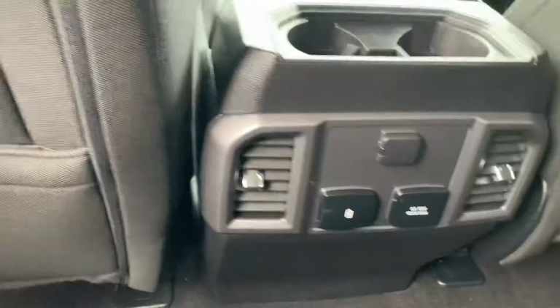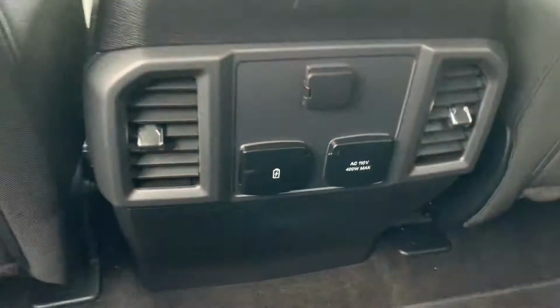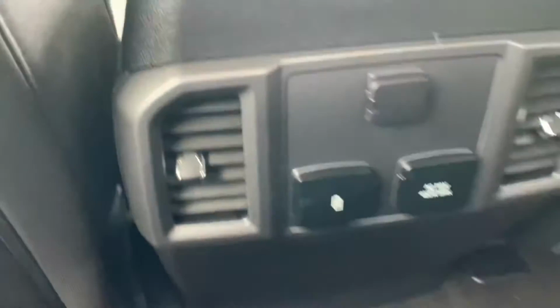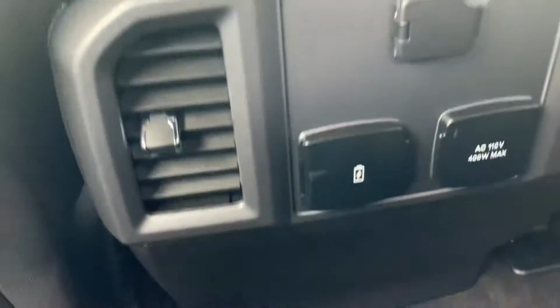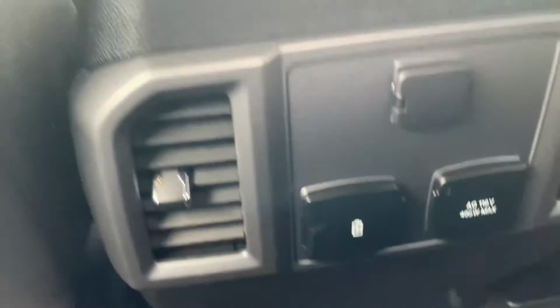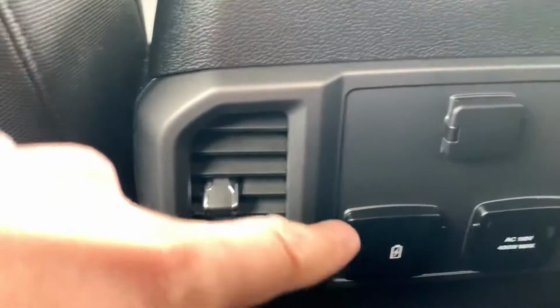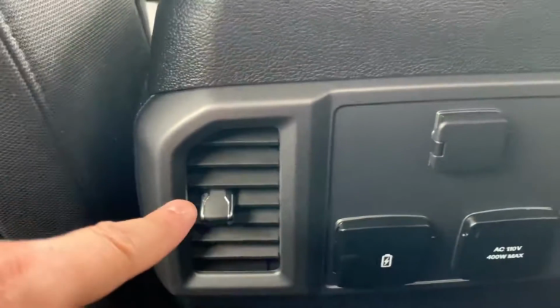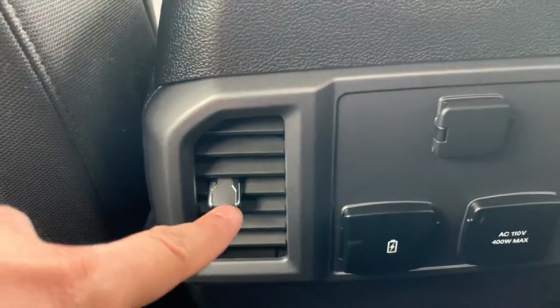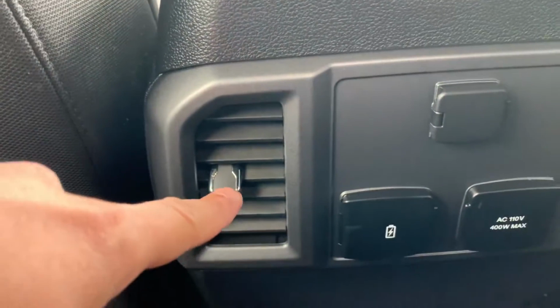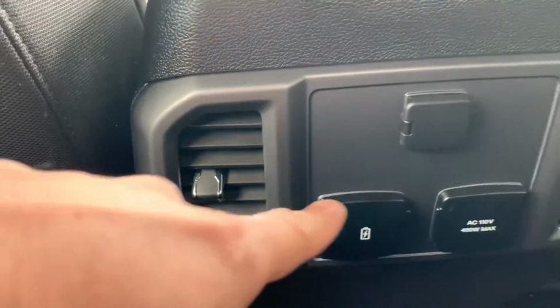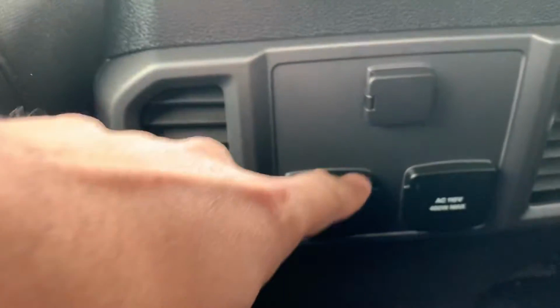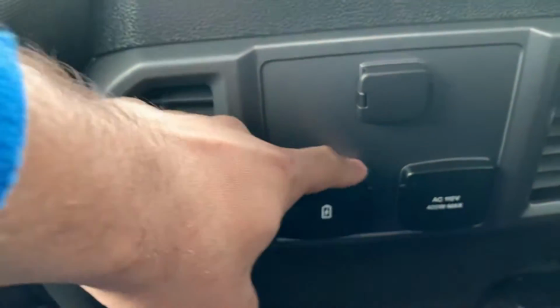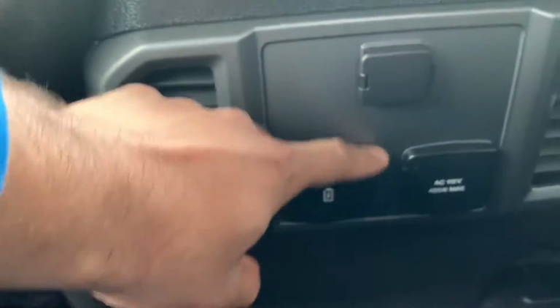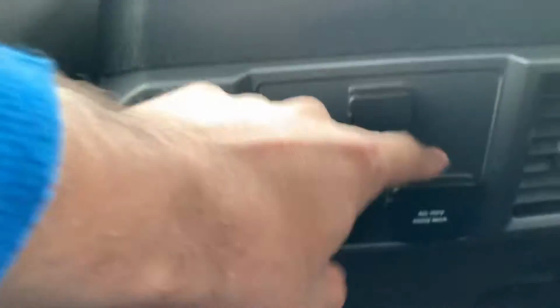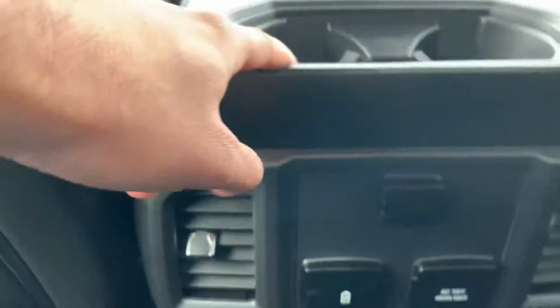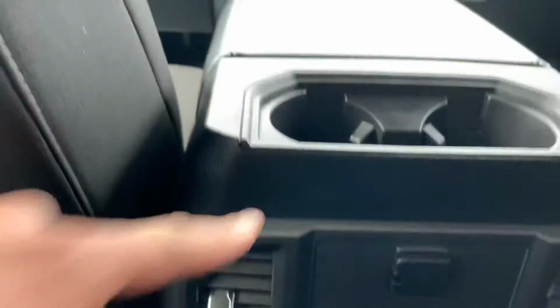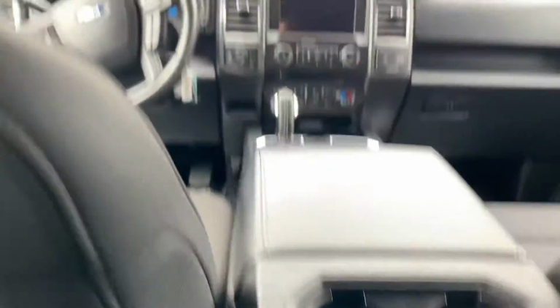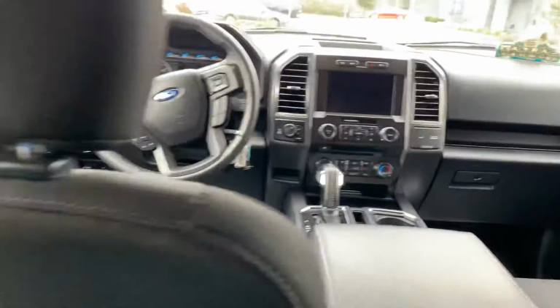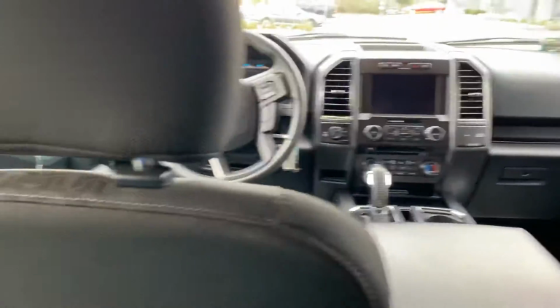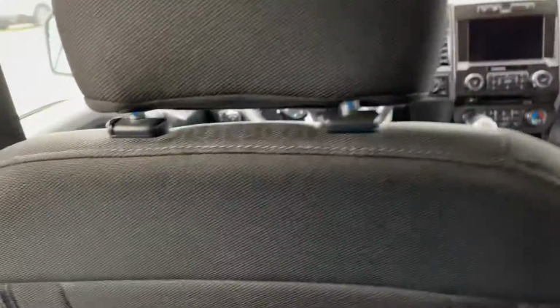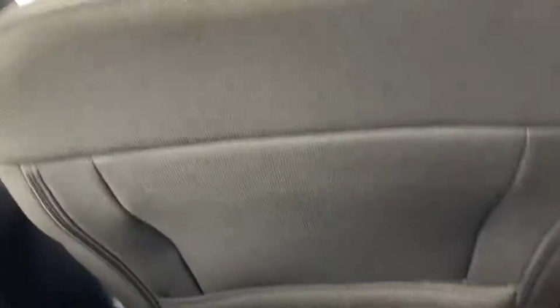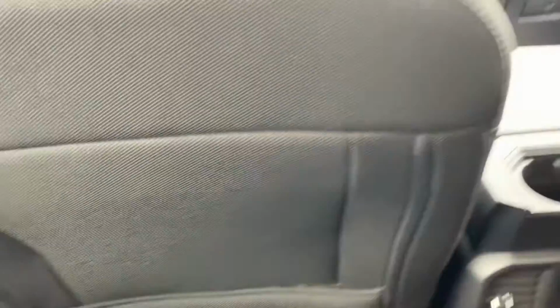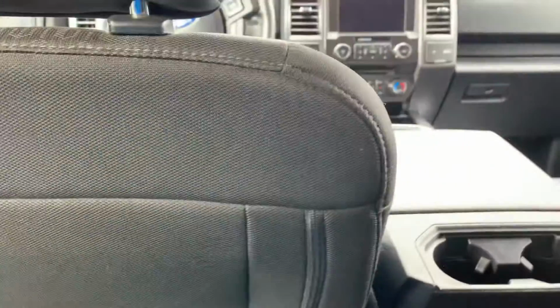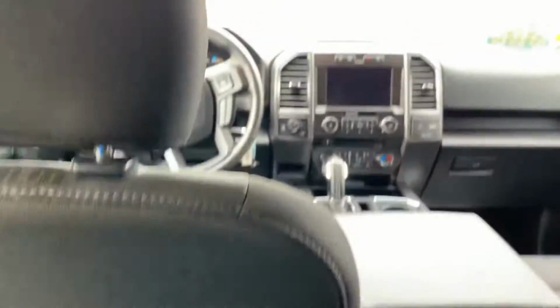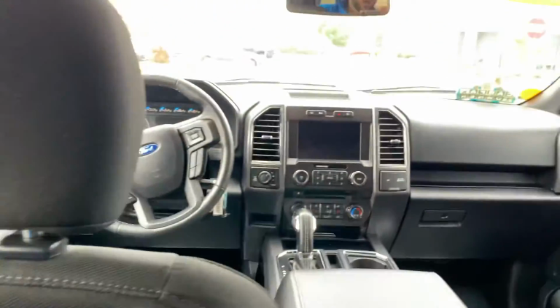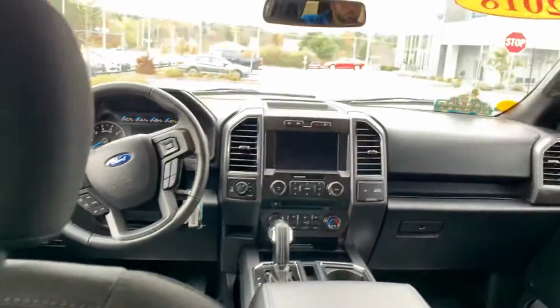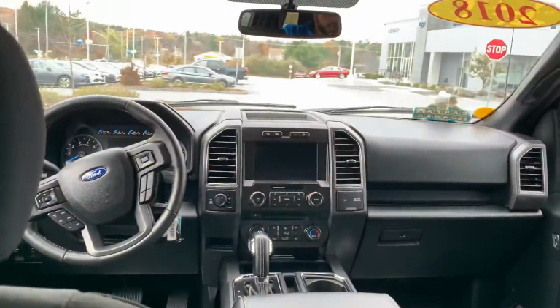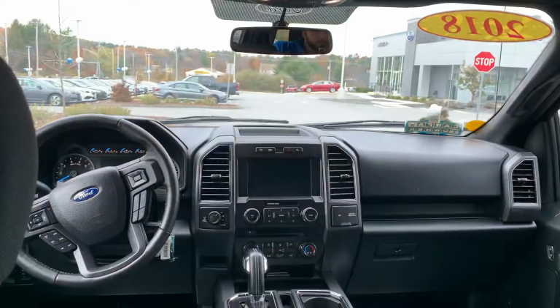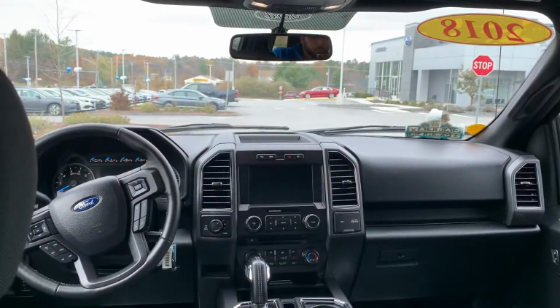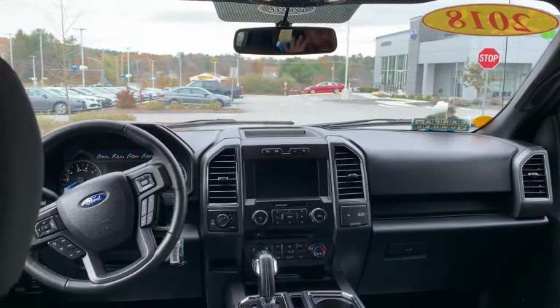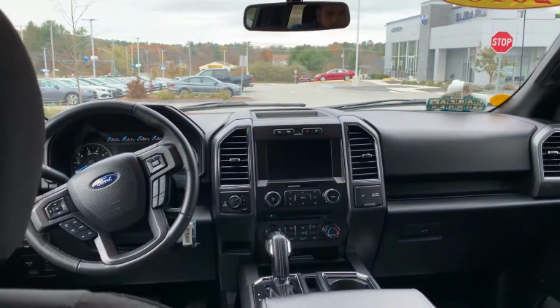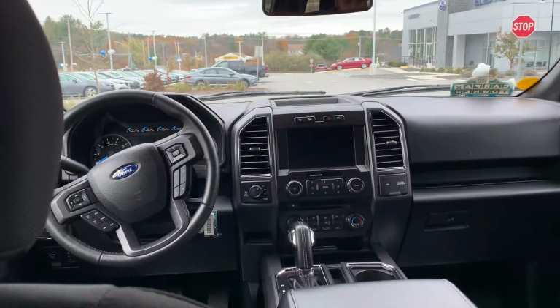Look at this — you even have your vents right over here for the backseat, you have your charger ports, you have your cup holders, and you have so much leg room back here.